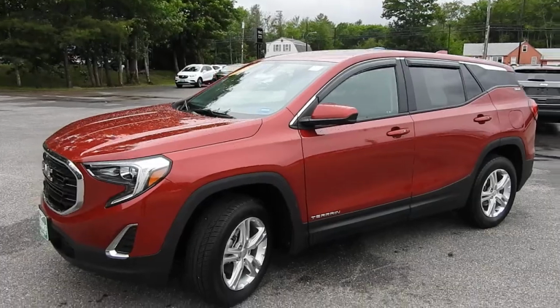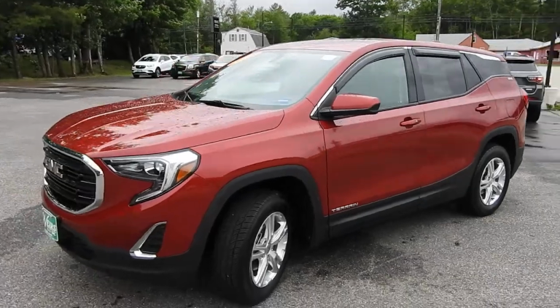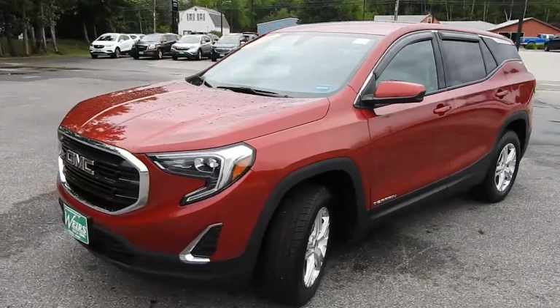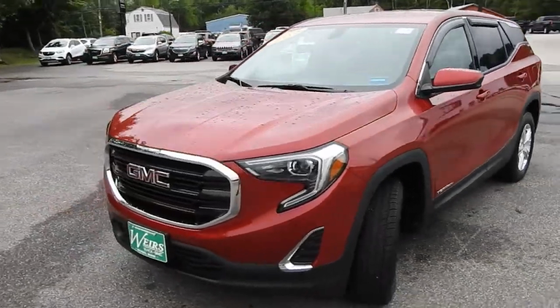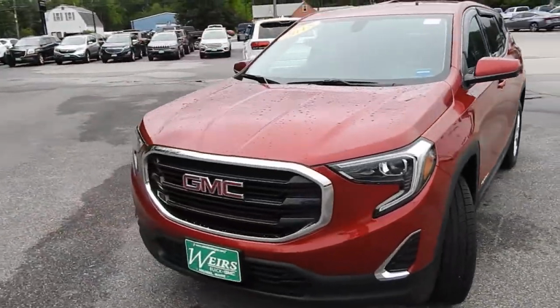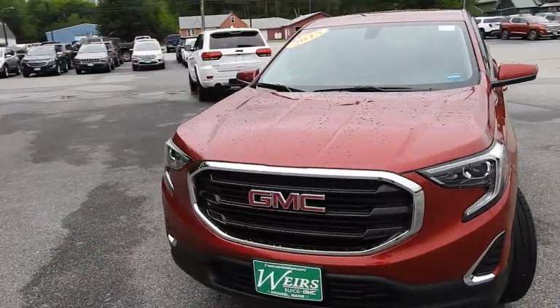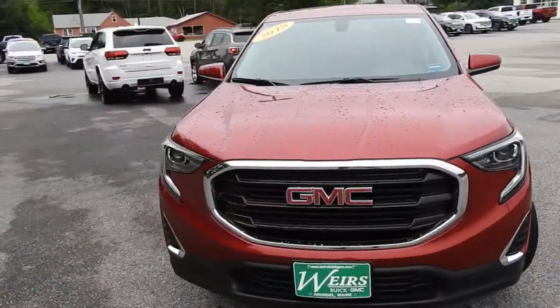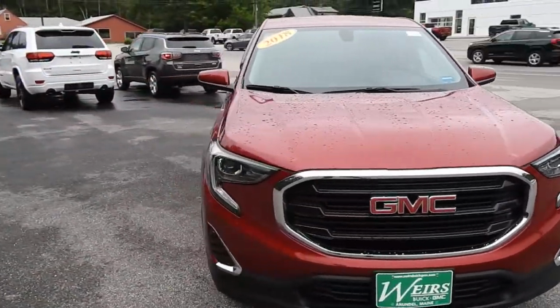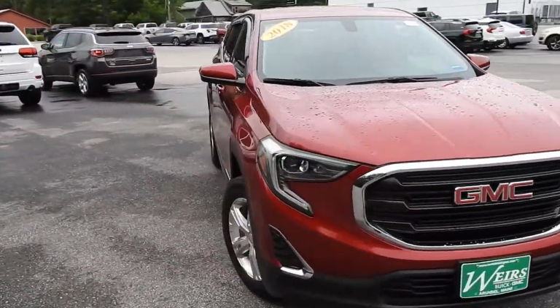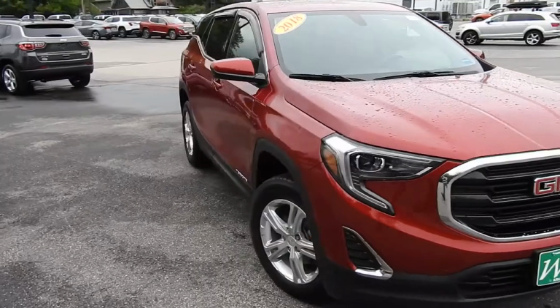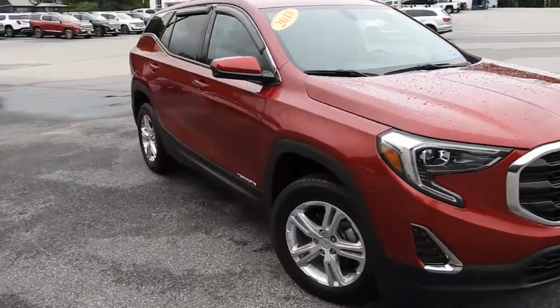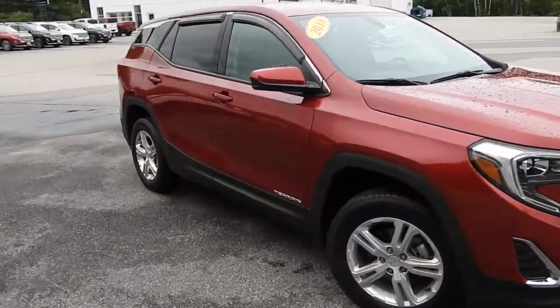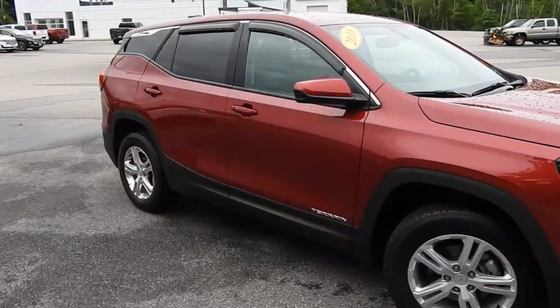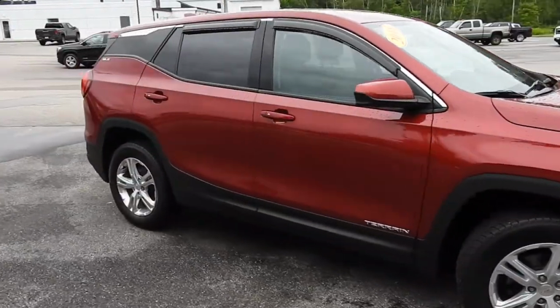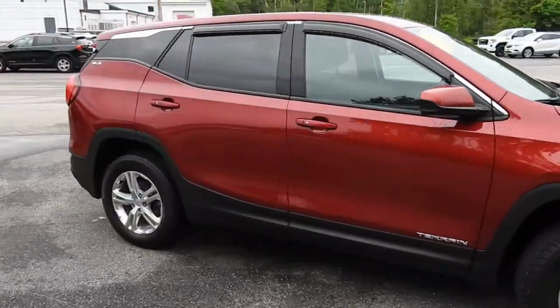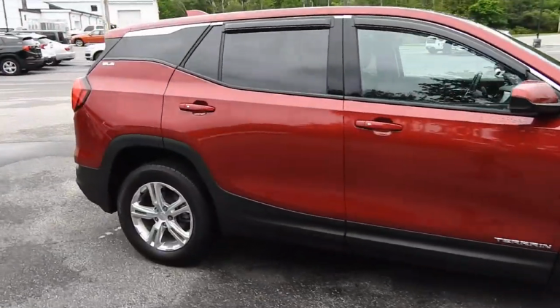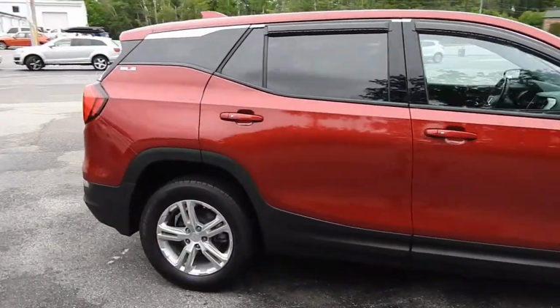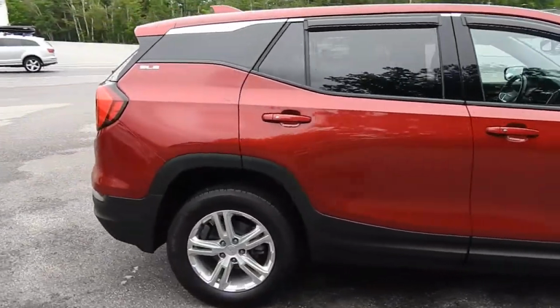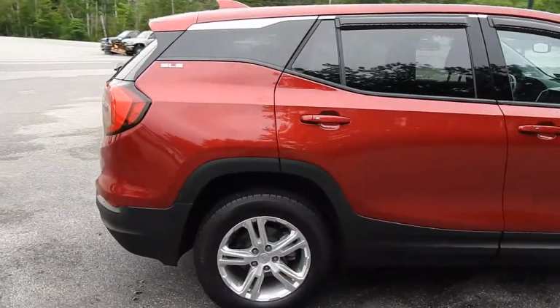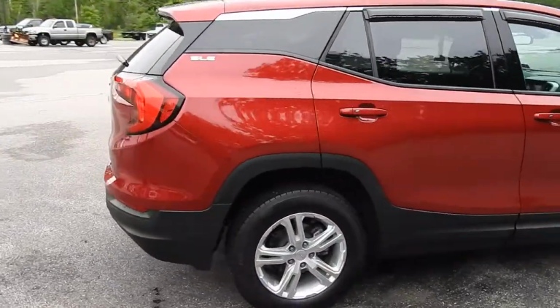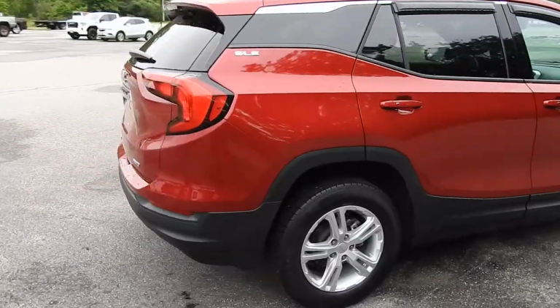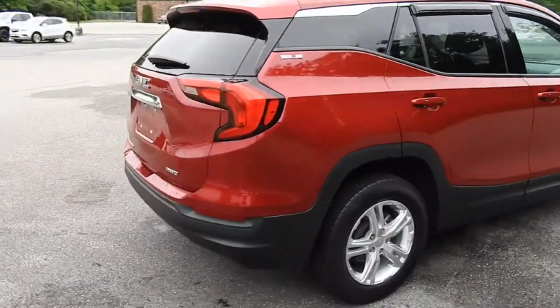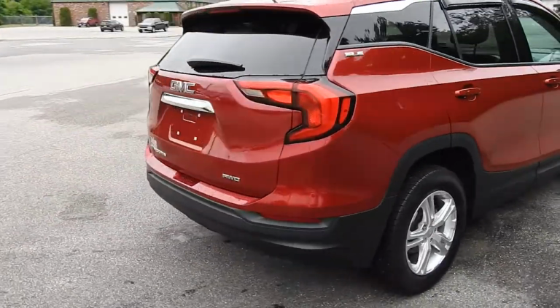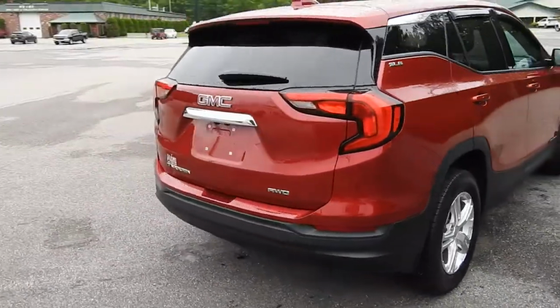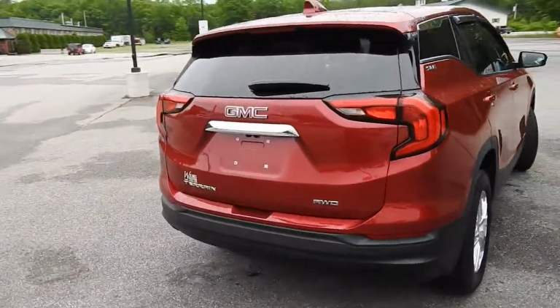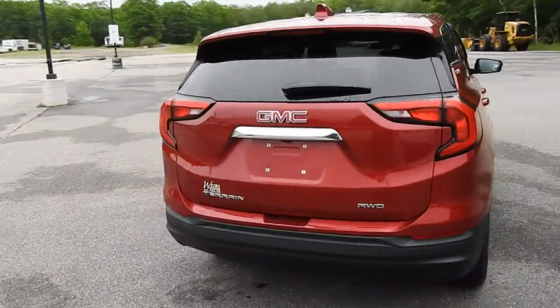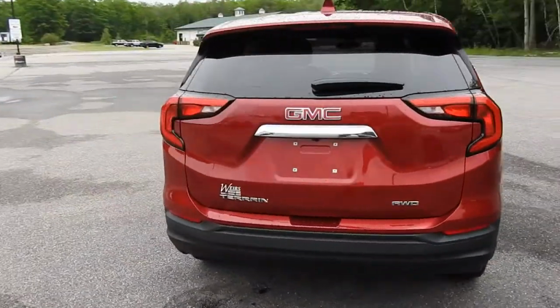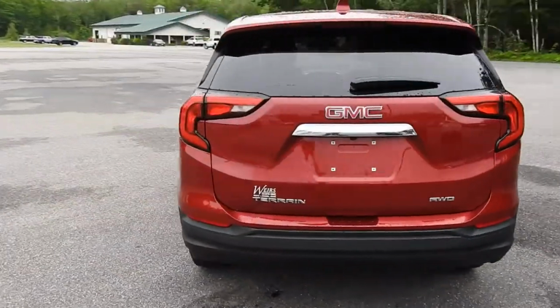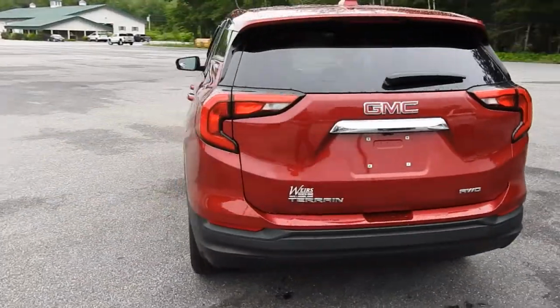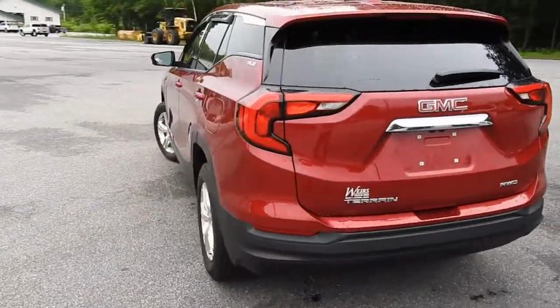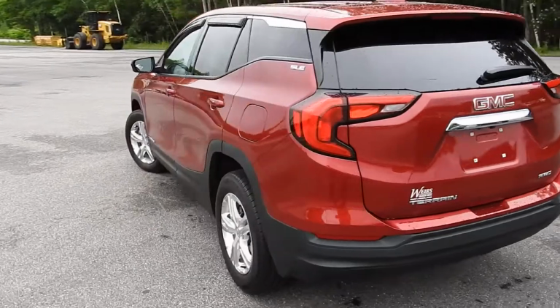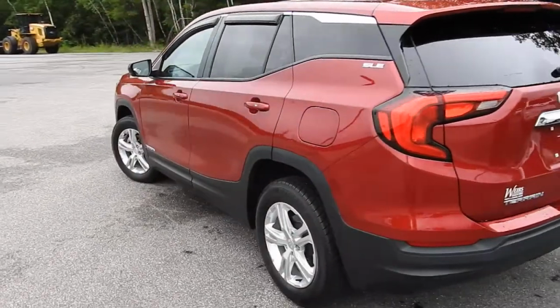Good afternoon, here at Weir's Buick GMC Route 1 in Arundel, Maine. I just wanted to do a quick walk-around video of this 2018 GMC Terrain SLE all-wheel drive that we have here on the lot. This vehicle is still available — it was a recent trade and it's got a little over 54,000 miles on it.